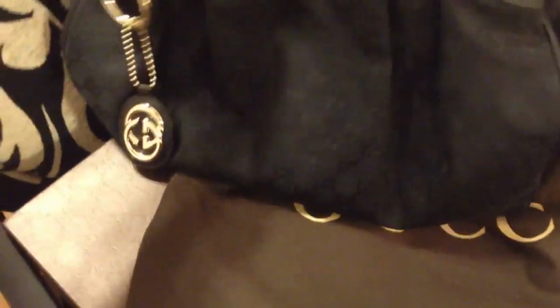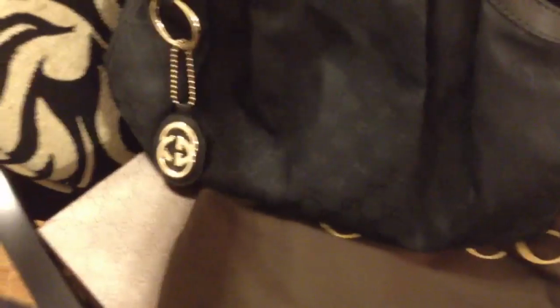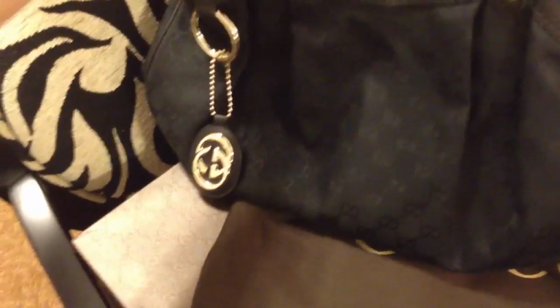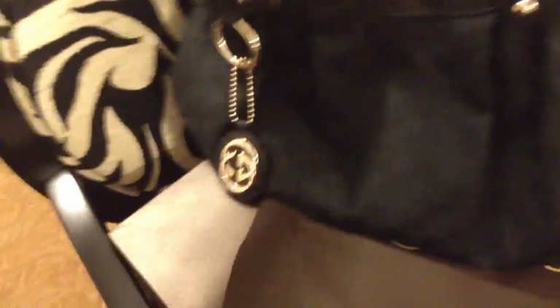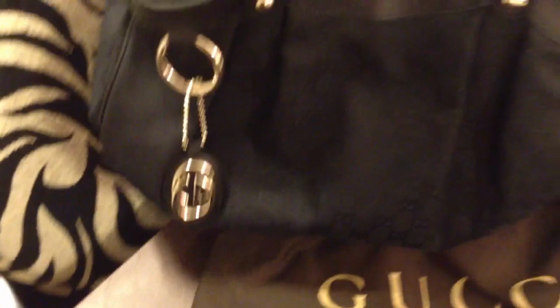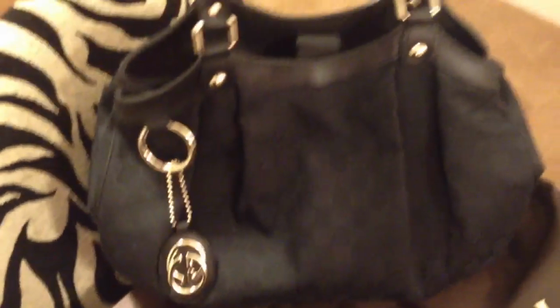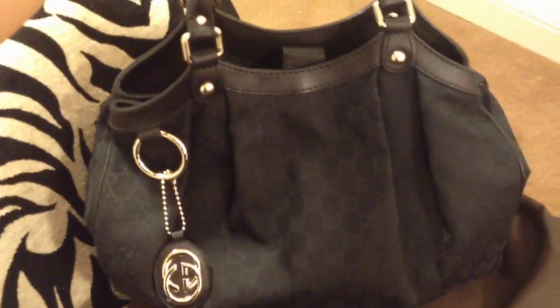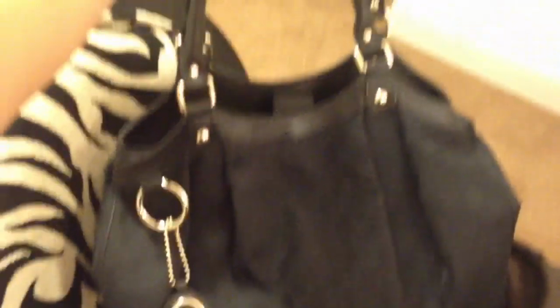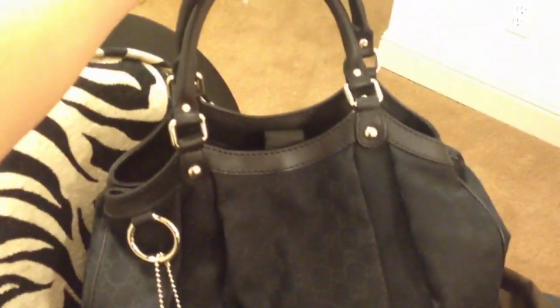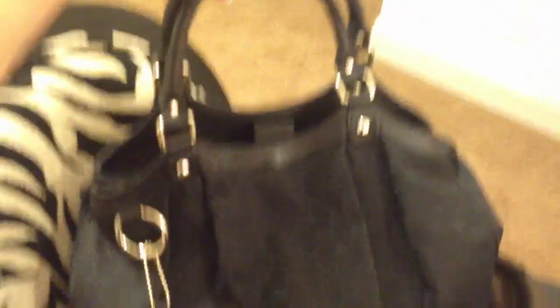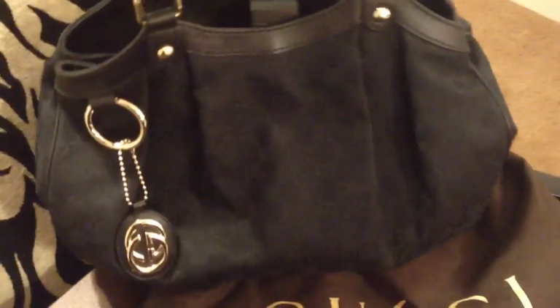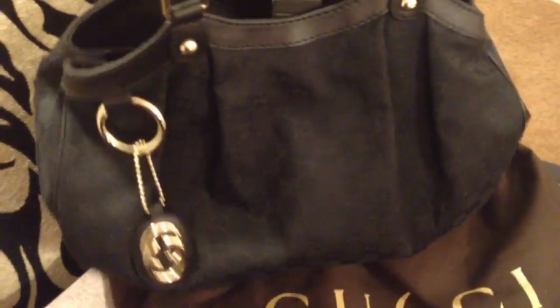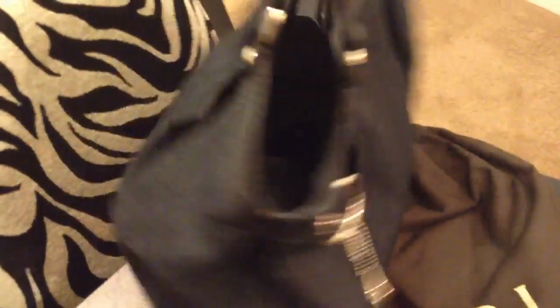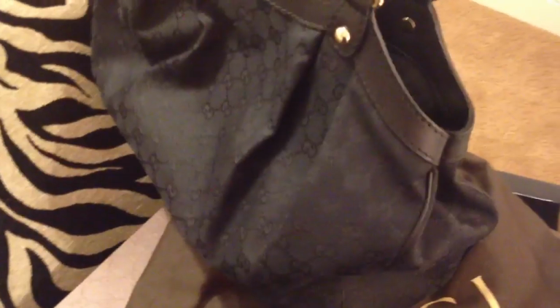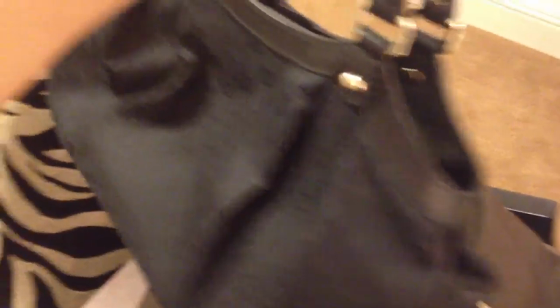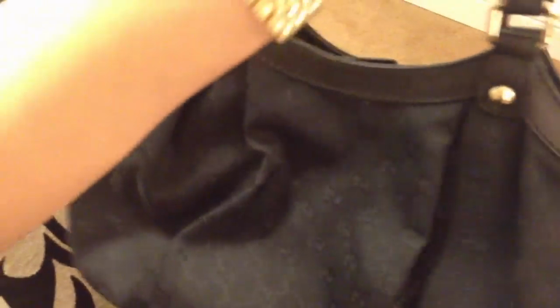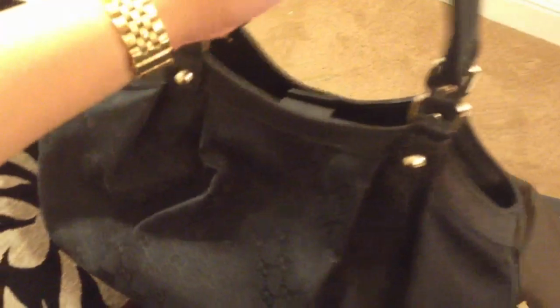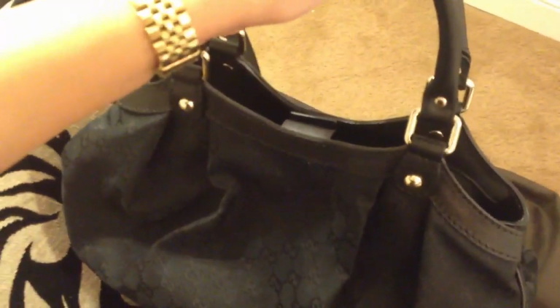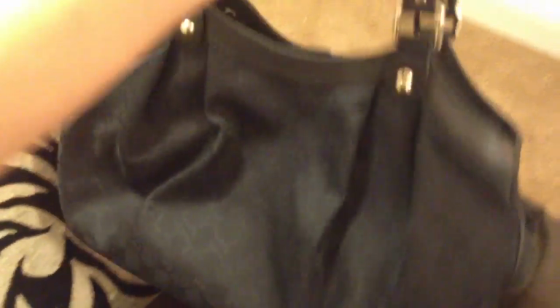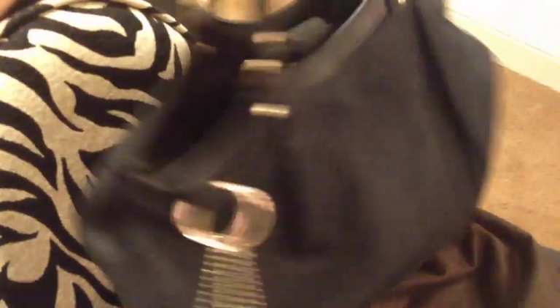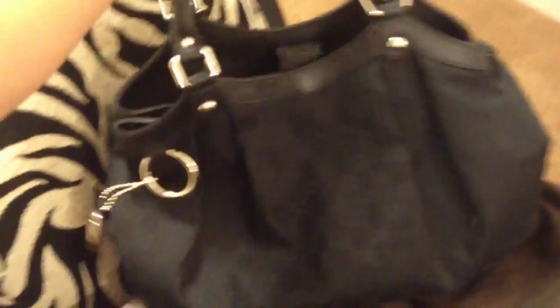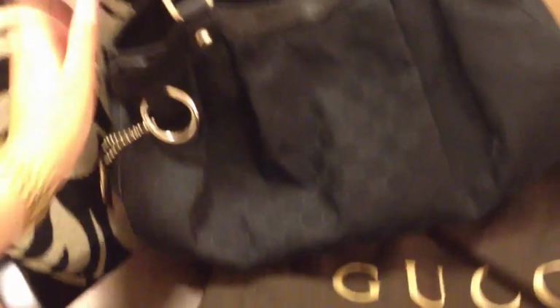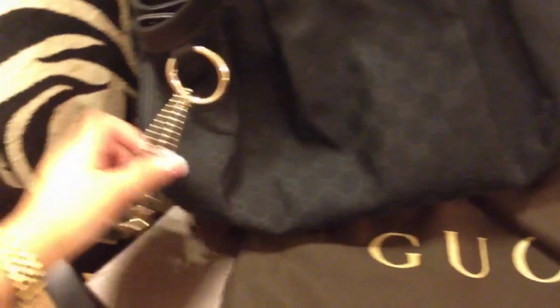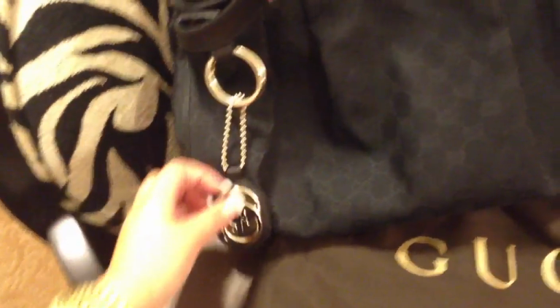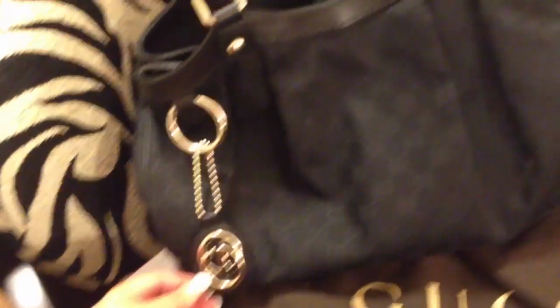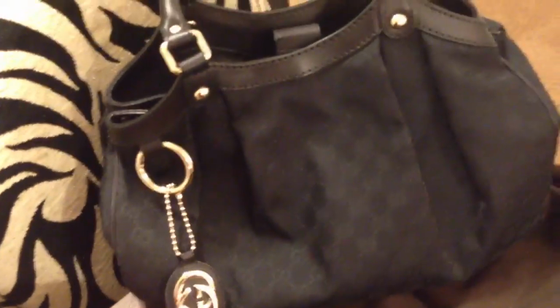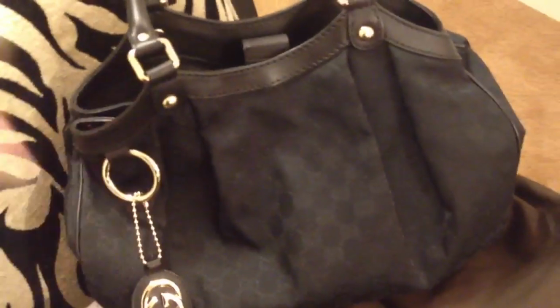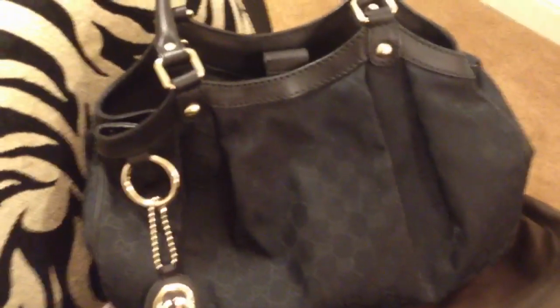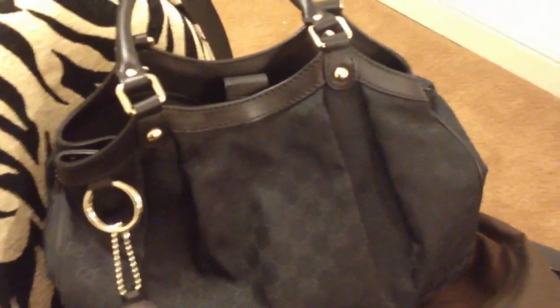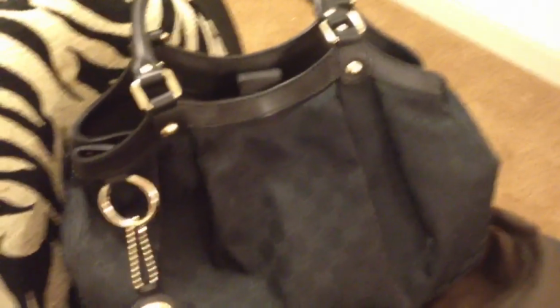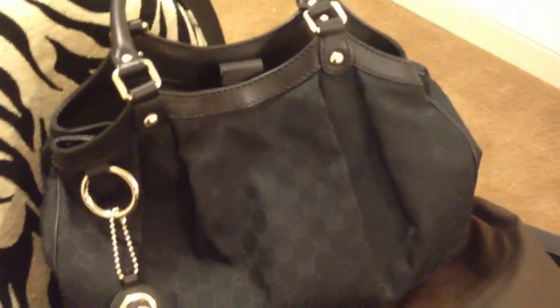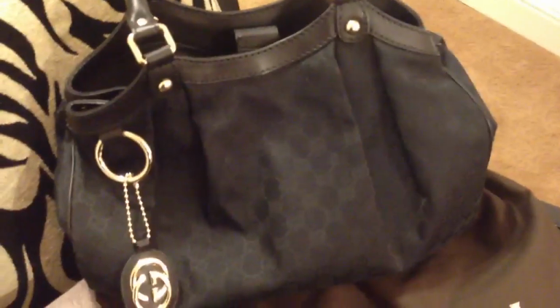So yeah, this is my beautiful bag. If you guys have any questions, just leave me comments. Thank you for watching and I hope to hear from you guys soon. Thank you.